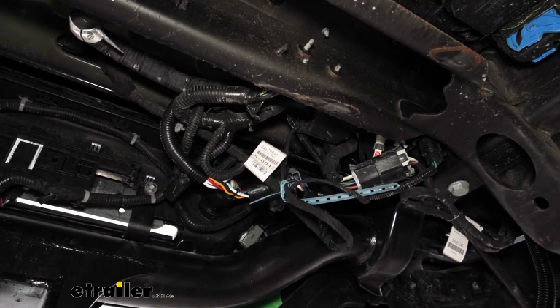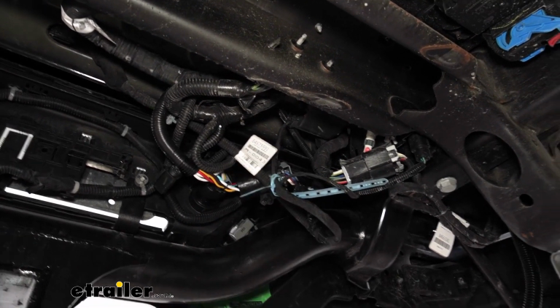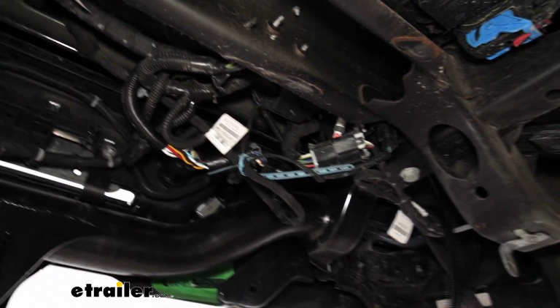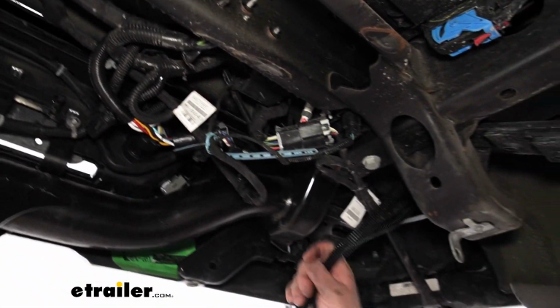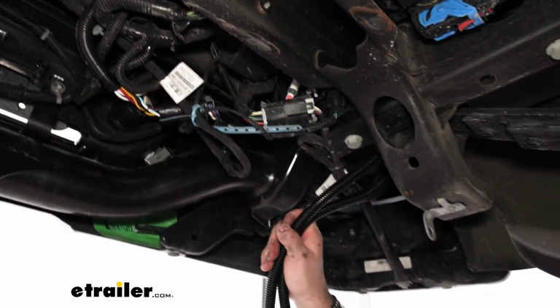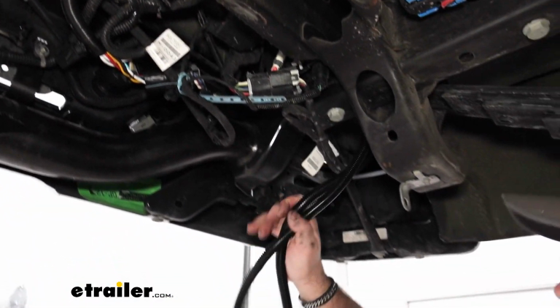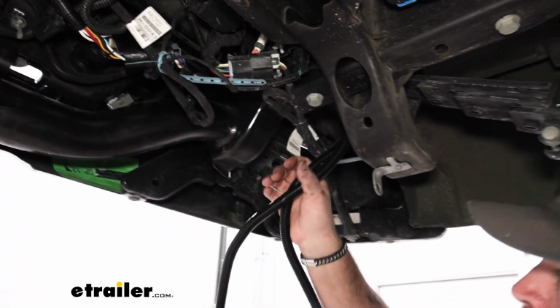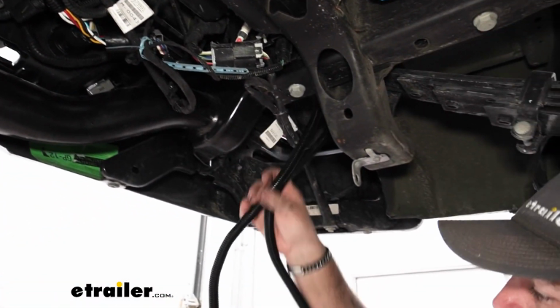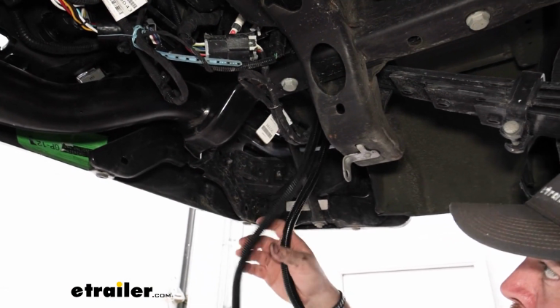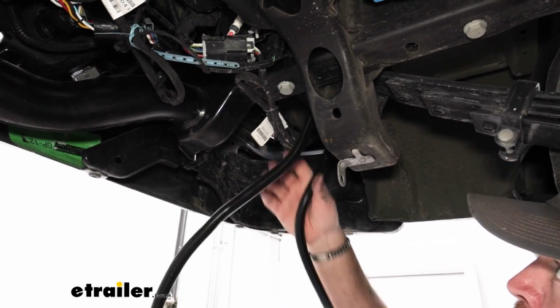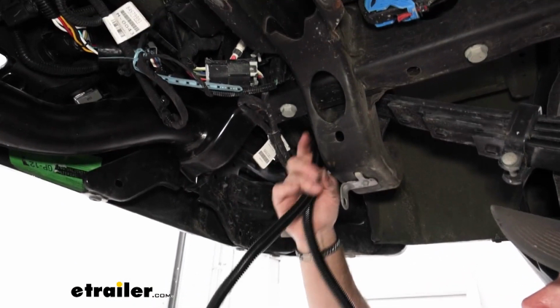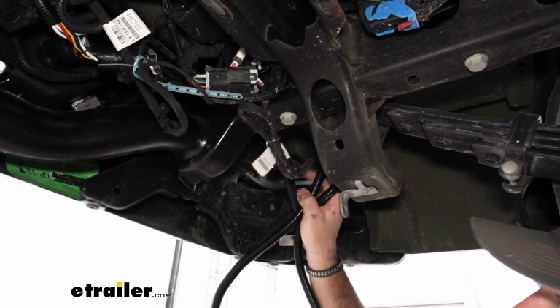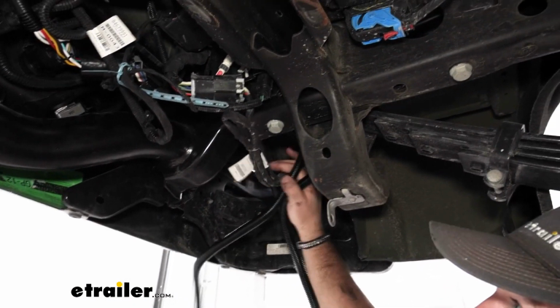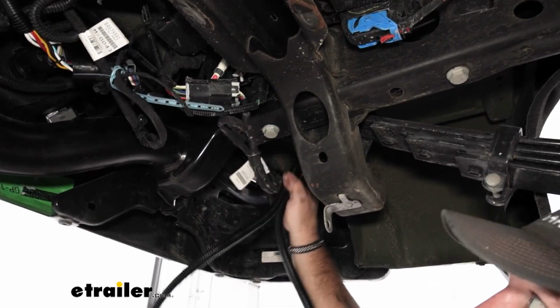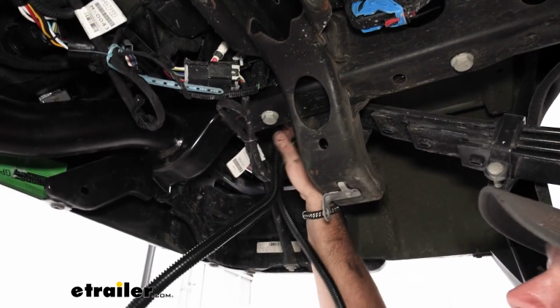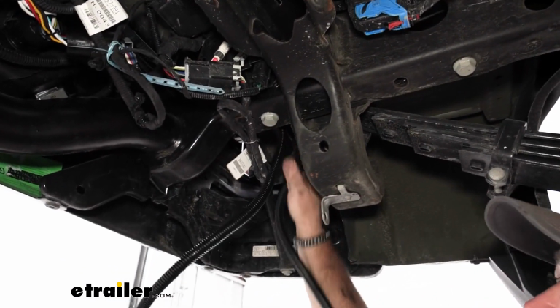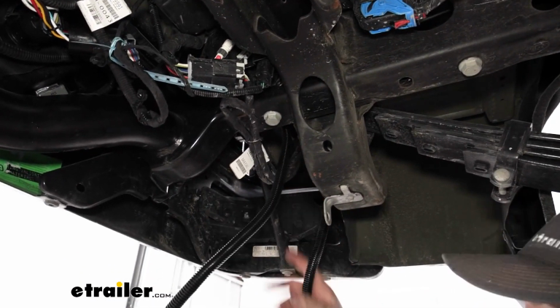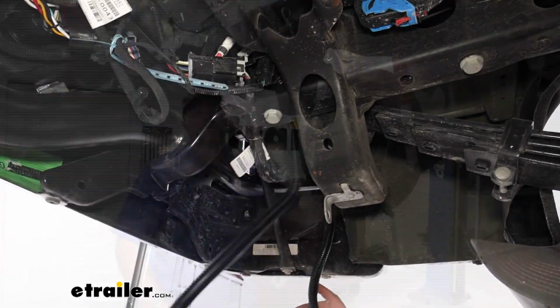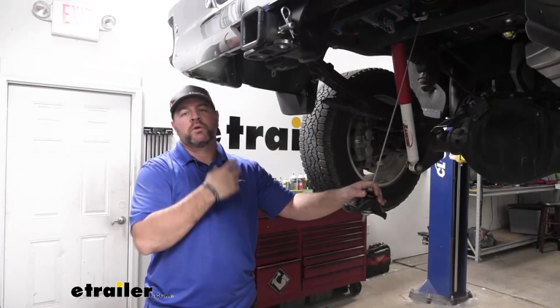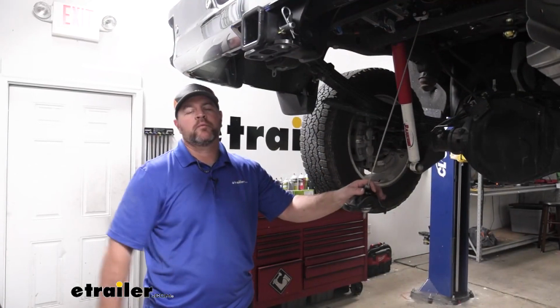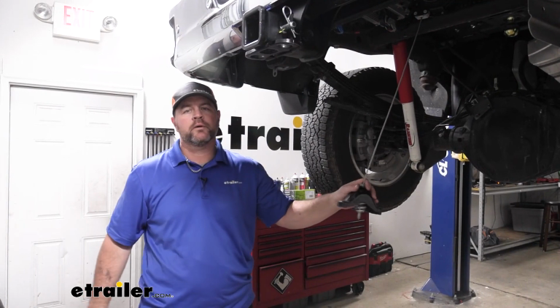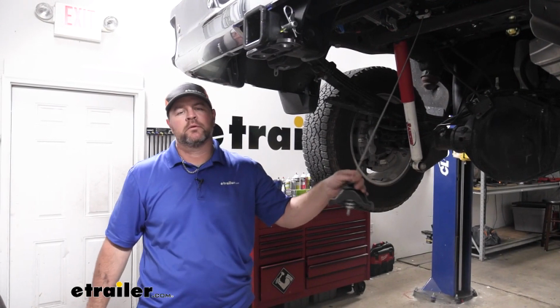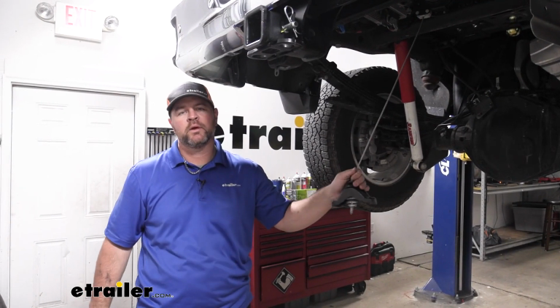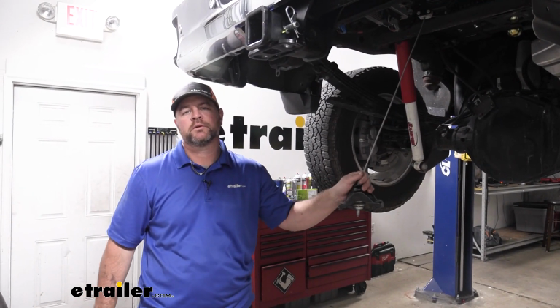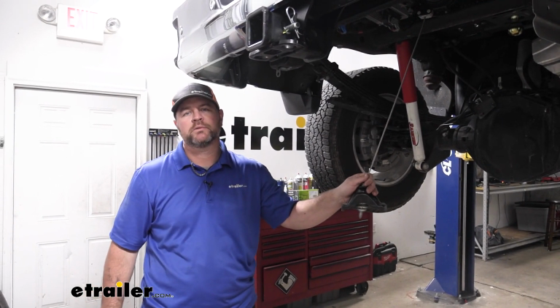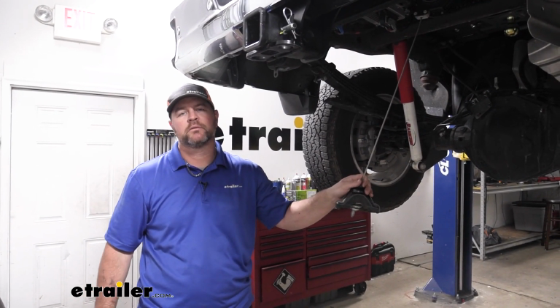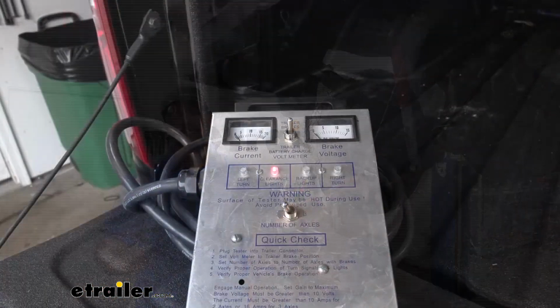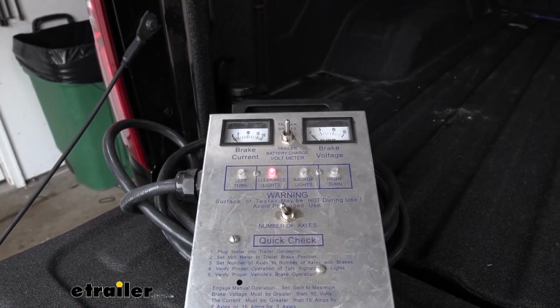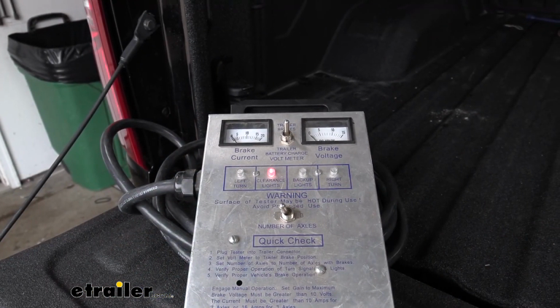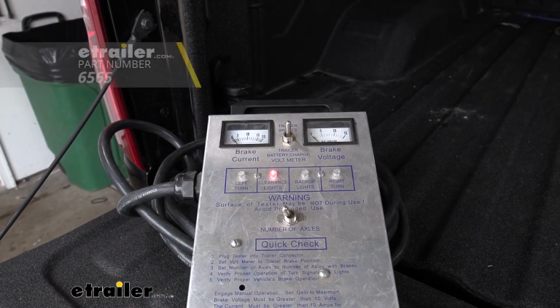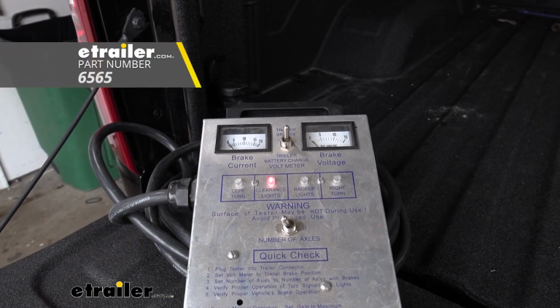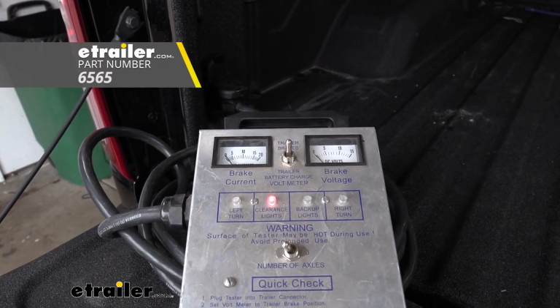Then we're going to take the rest of our wiring, get it all bundled up, and zip tie it up here to this factory wiring. Once we get our wire bundled up, we can go ahead and reinstall our spare tire. Now we're going to test our wiring to make sure everything's working correctly.